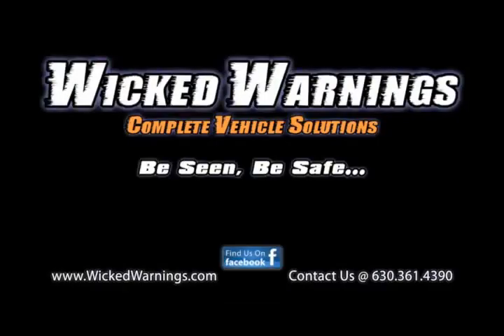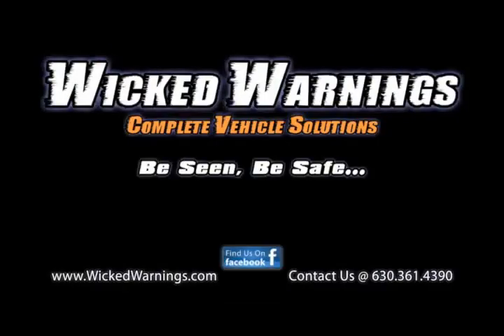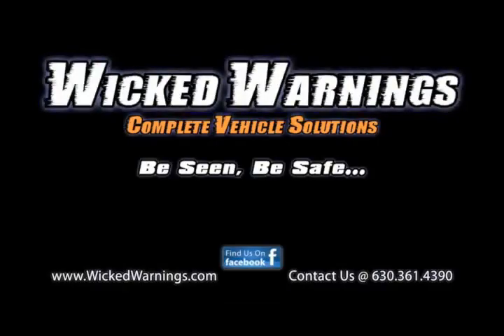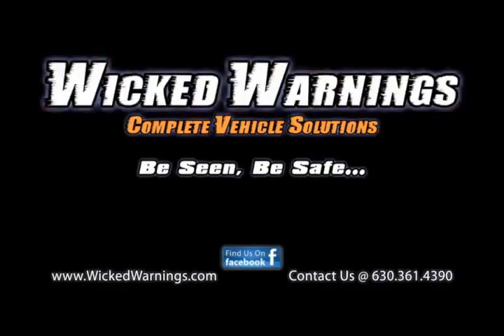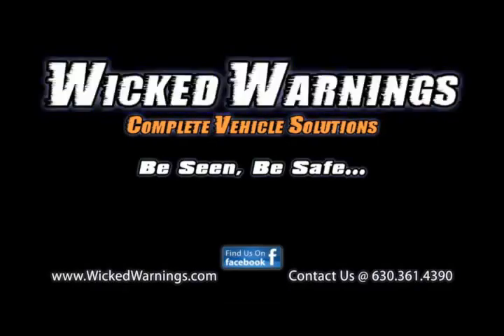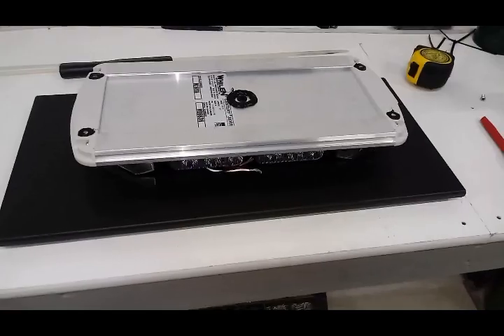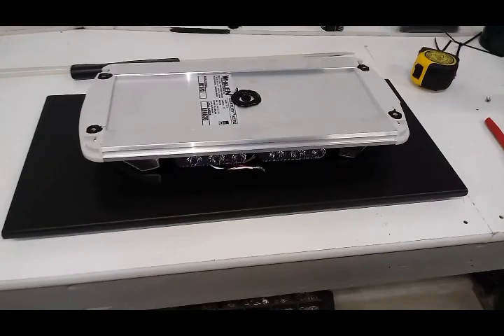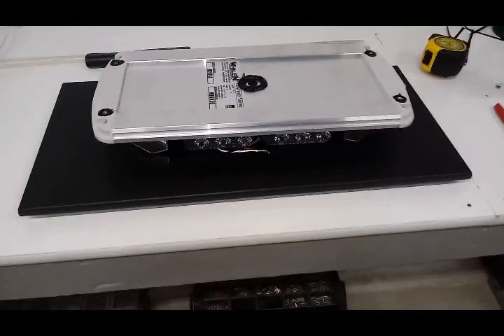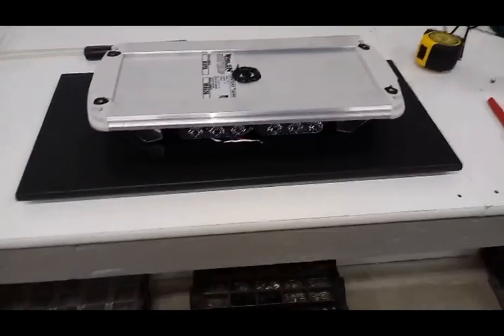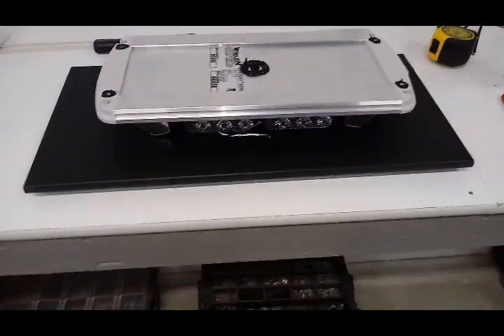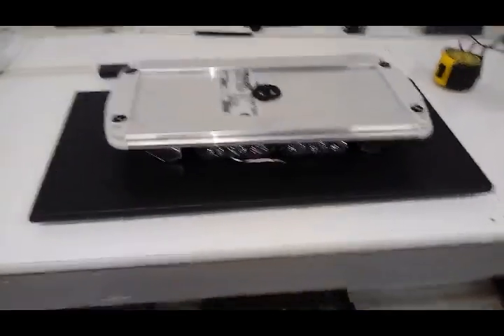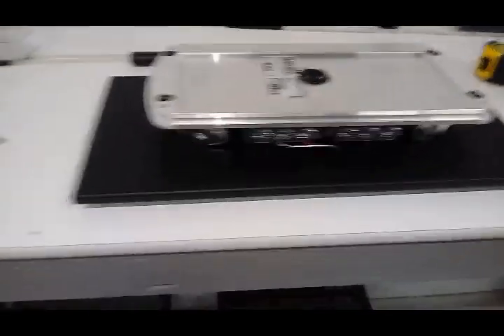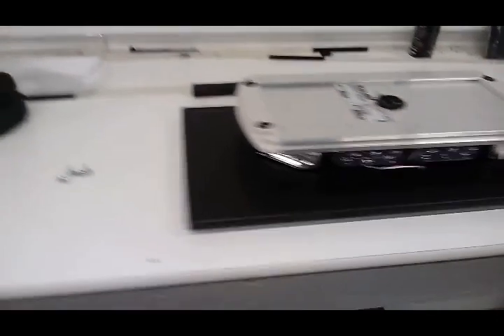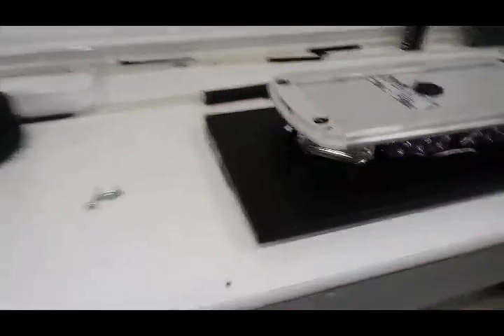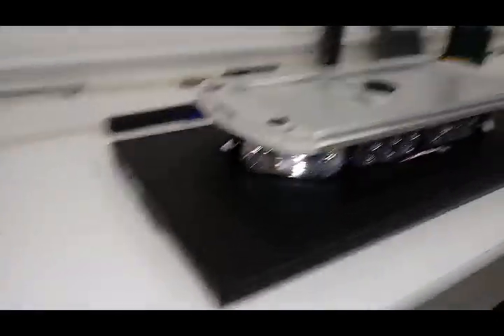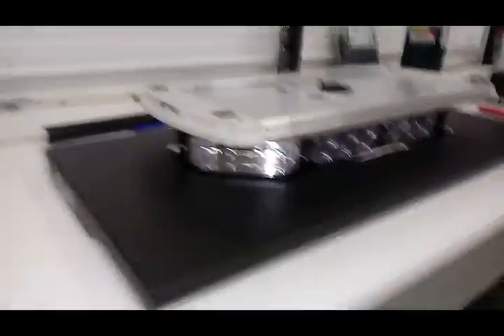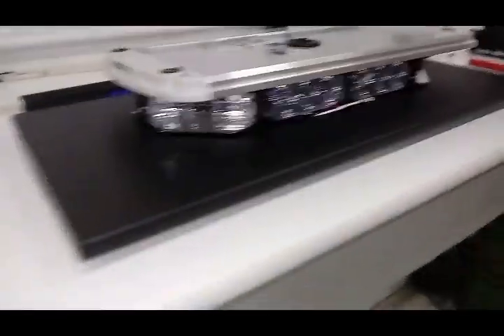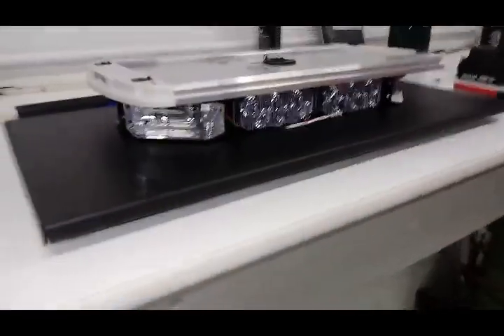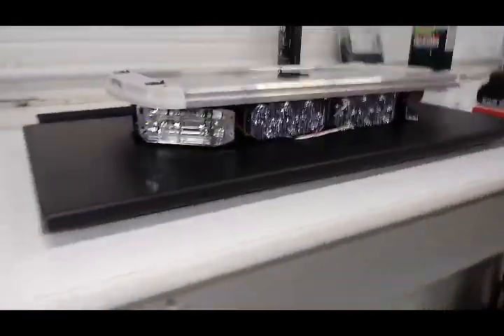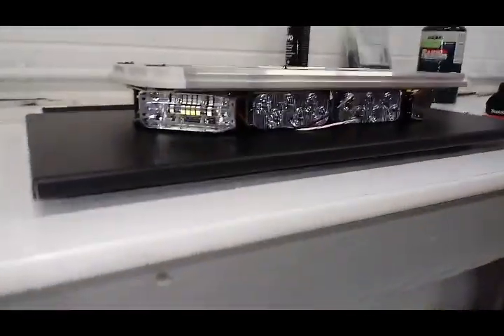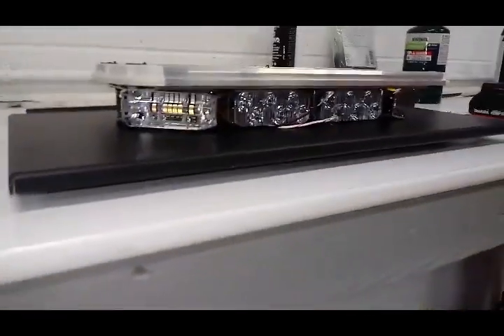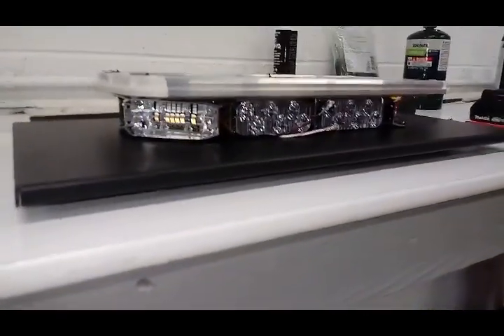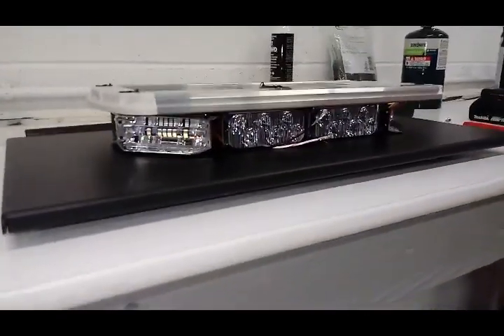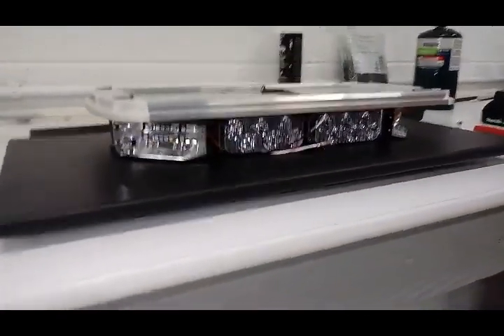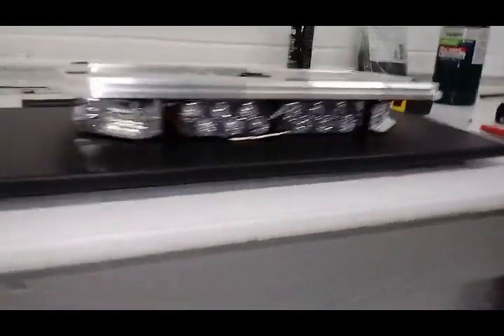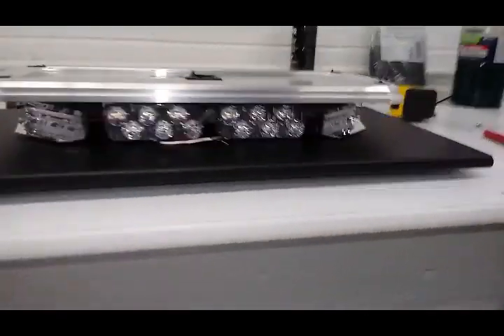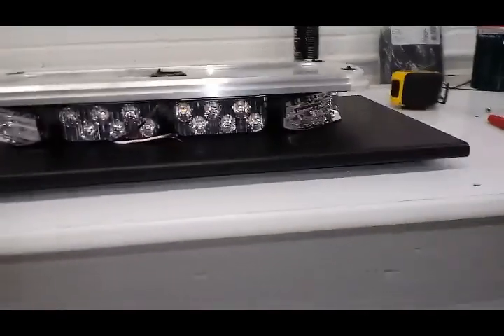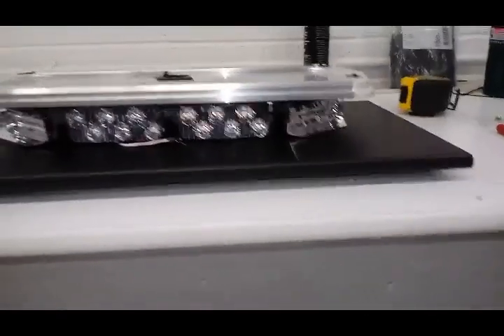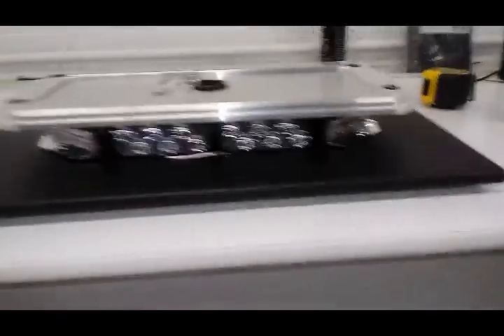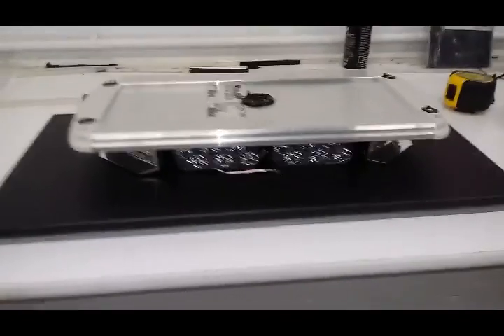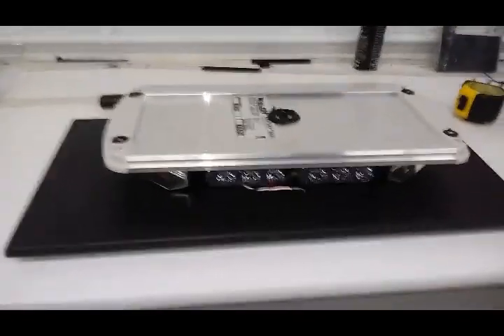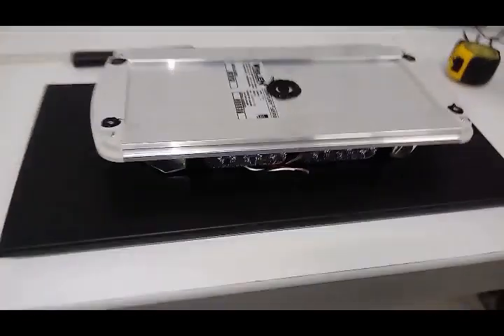How are you doing? It's George at Wicked Warnings. We're working on an Ikari mount with the Wayland minibar here. I just want to show you how we mount them.